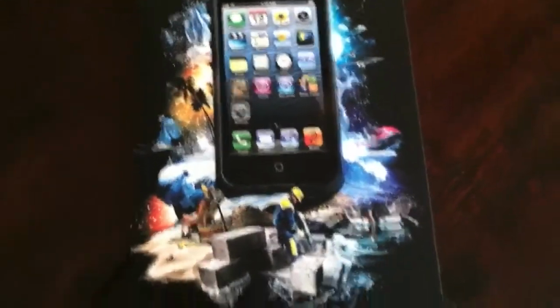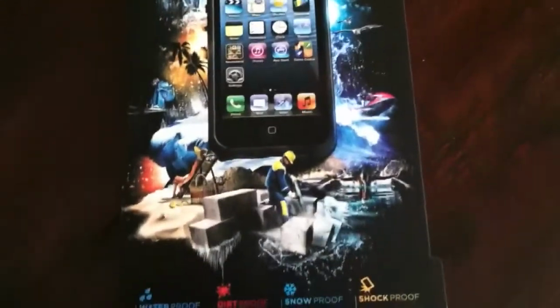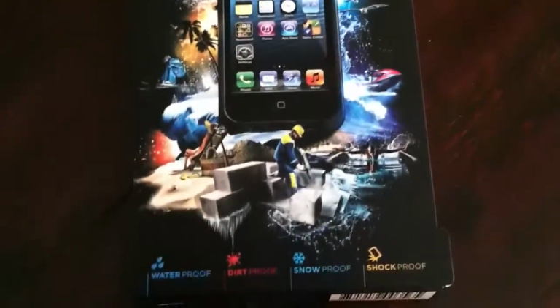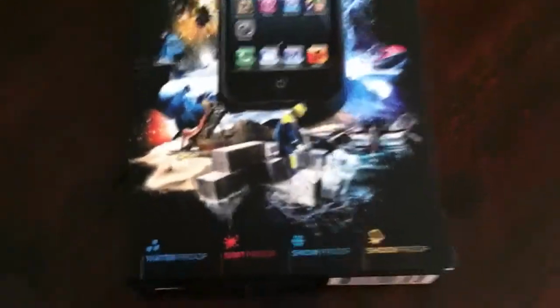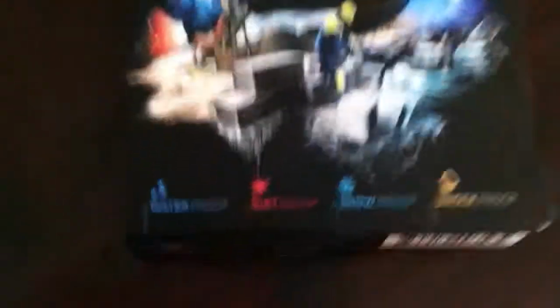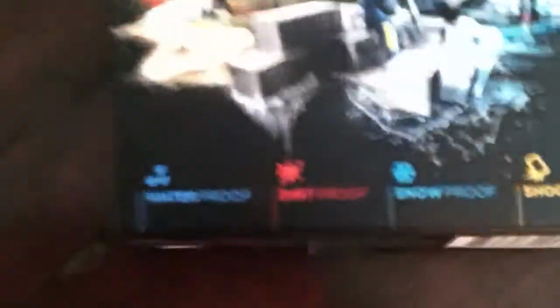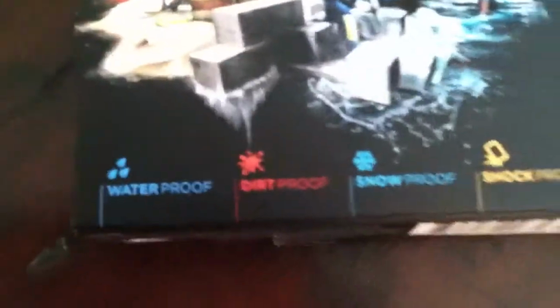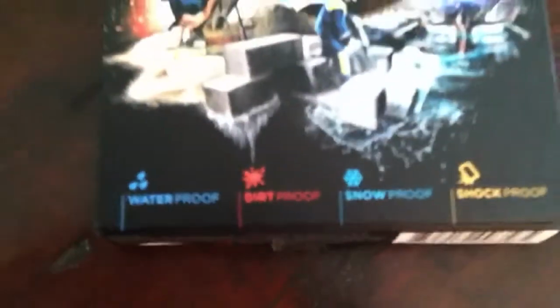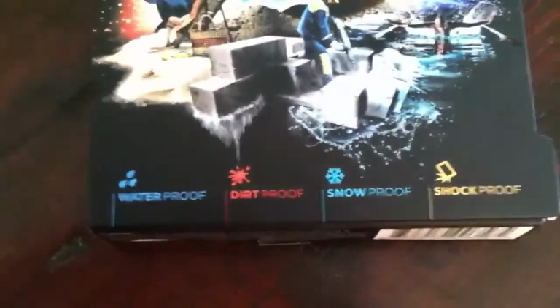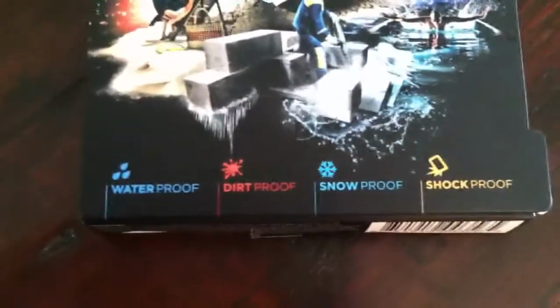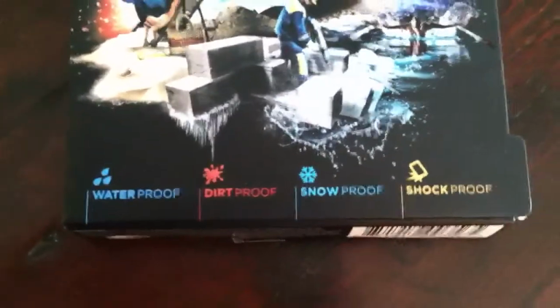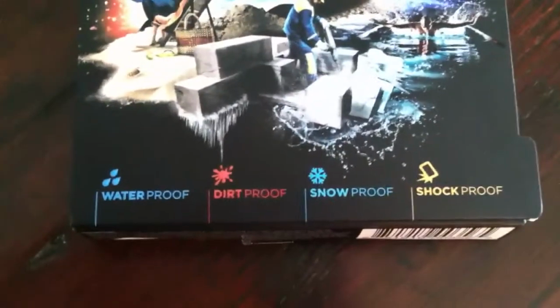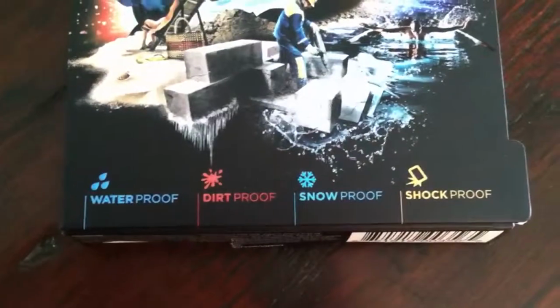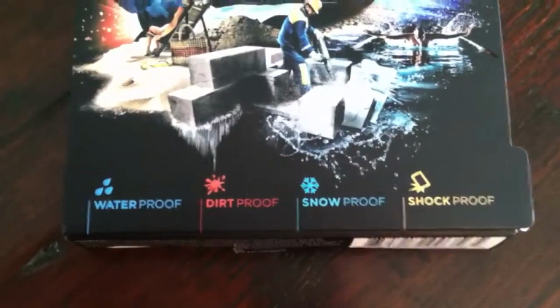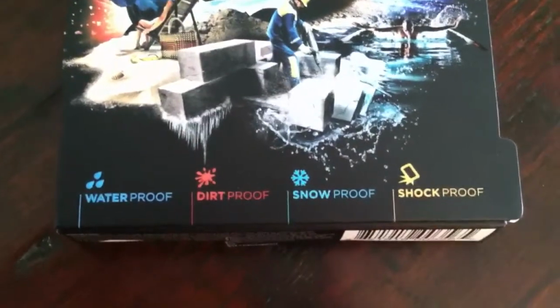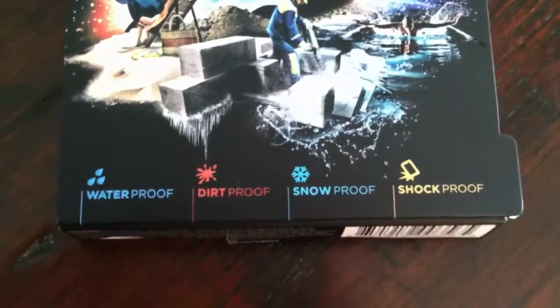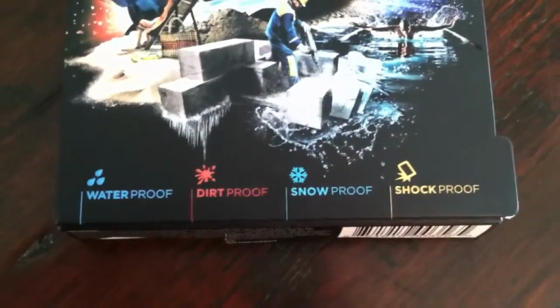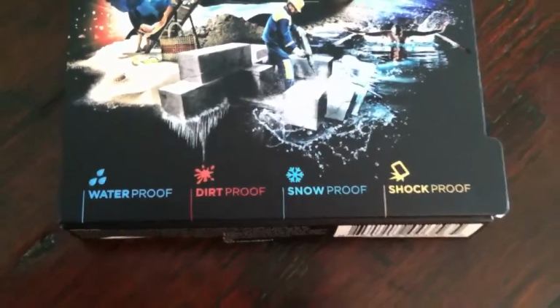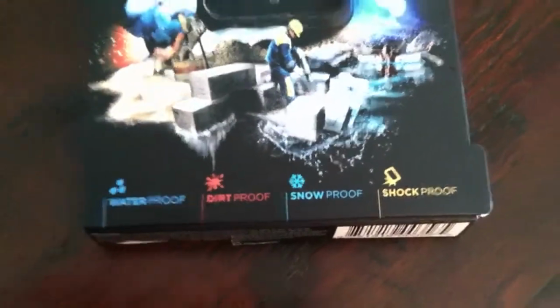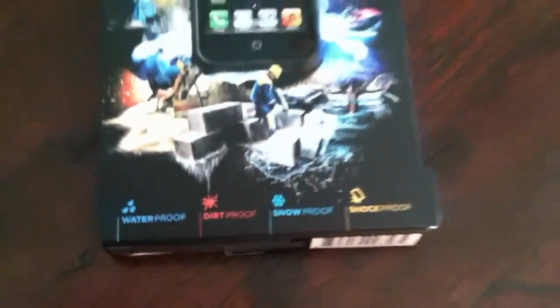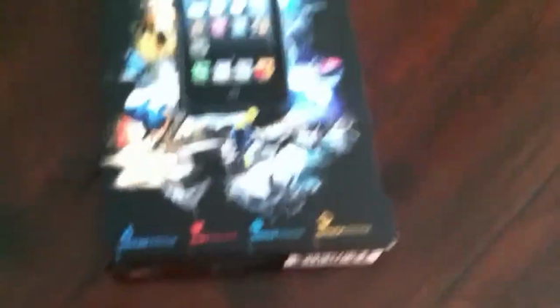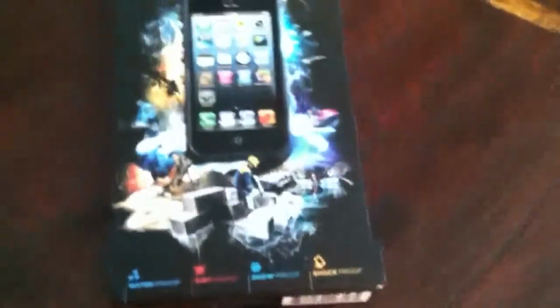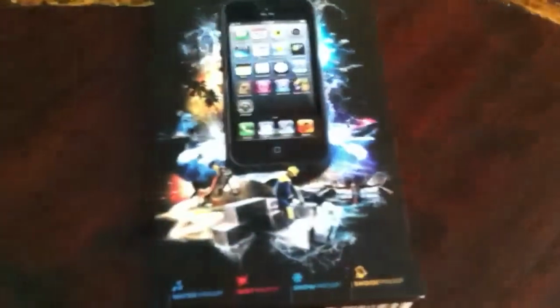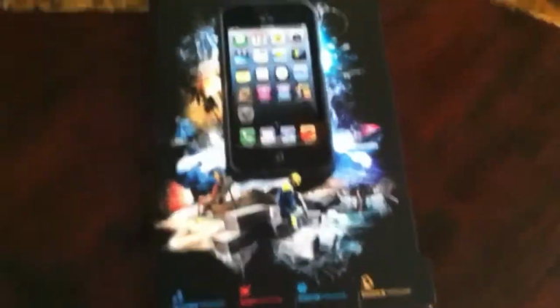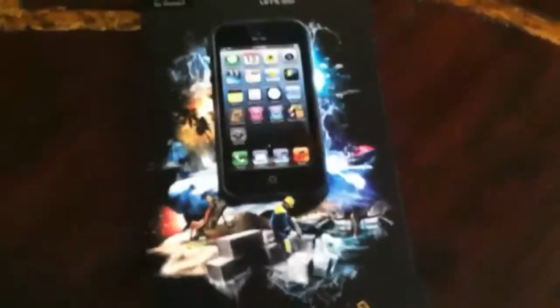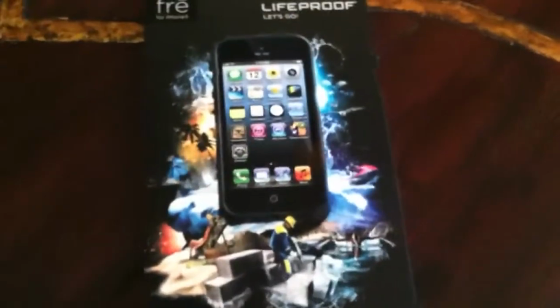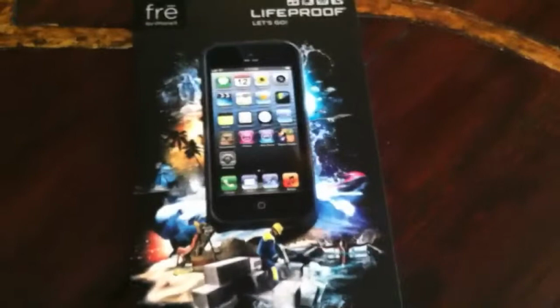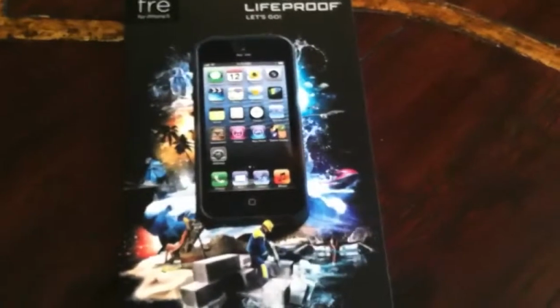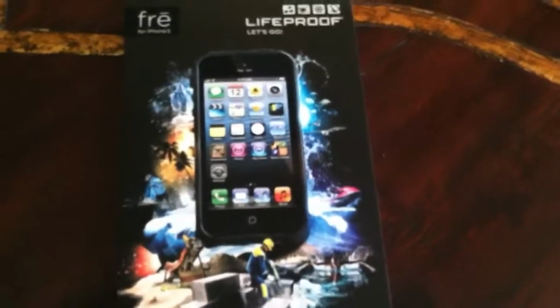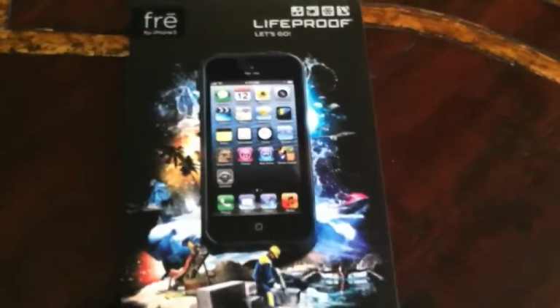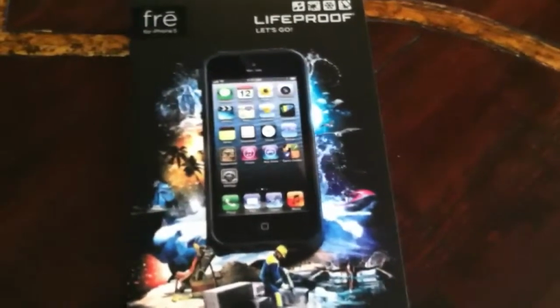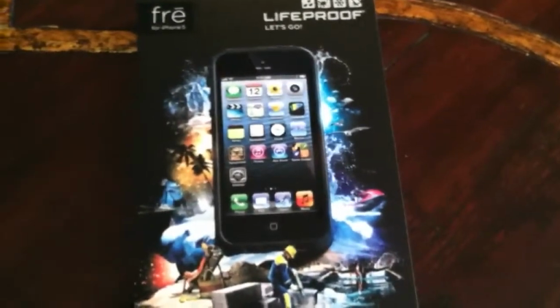Basically, this case is — you guys can read that — it's waterproof, dirt proof, snow proof, and shock proof. So it's a great case for your iPhone 5, and in my opinion, the best.